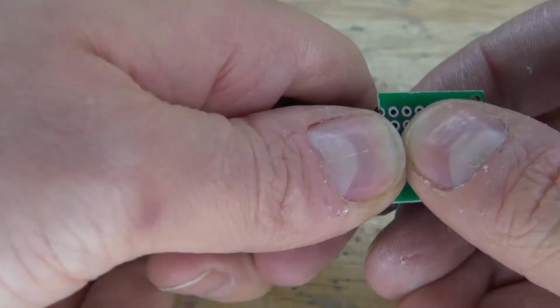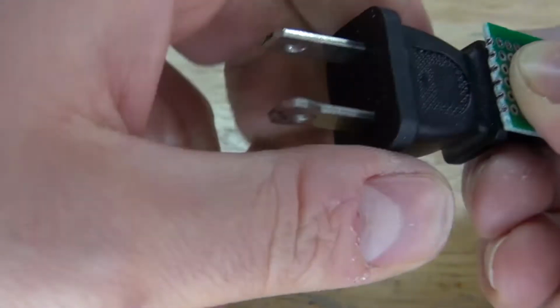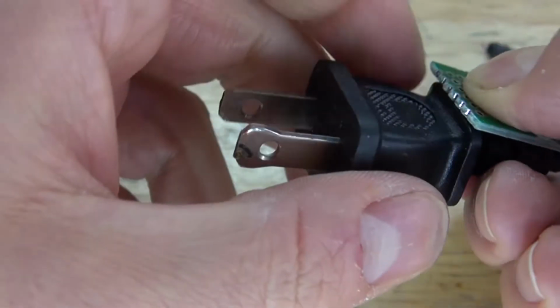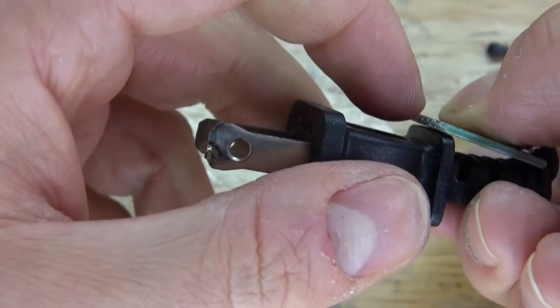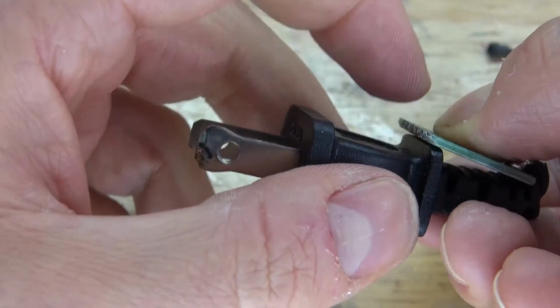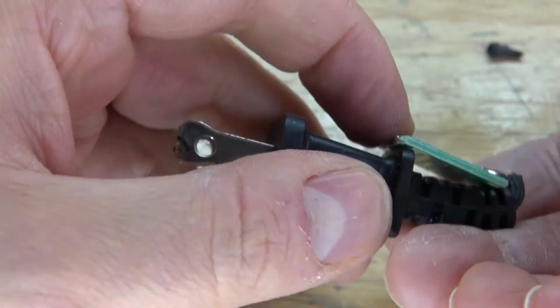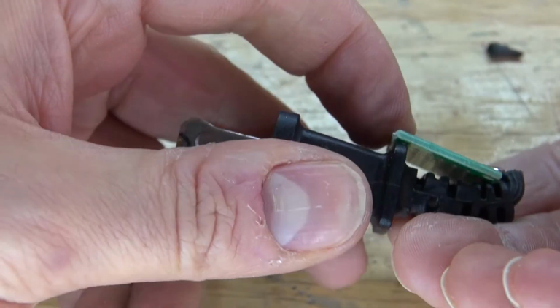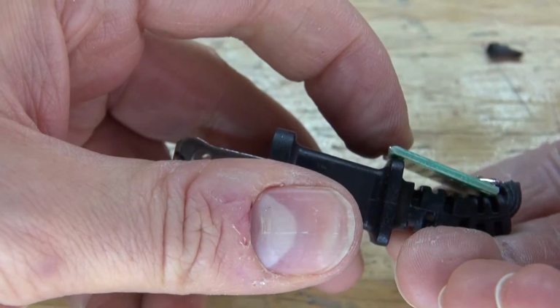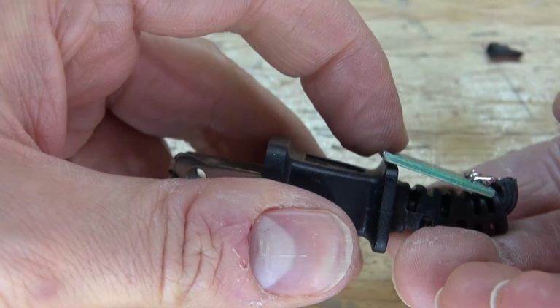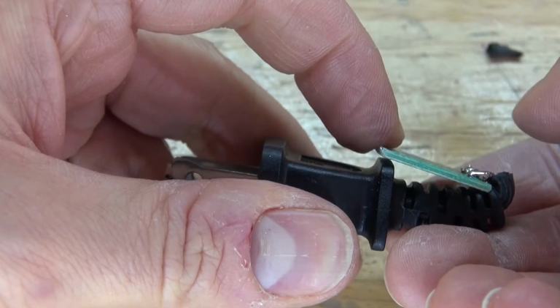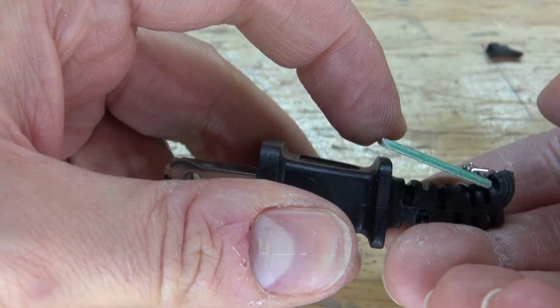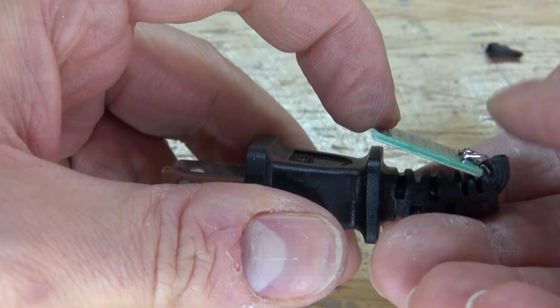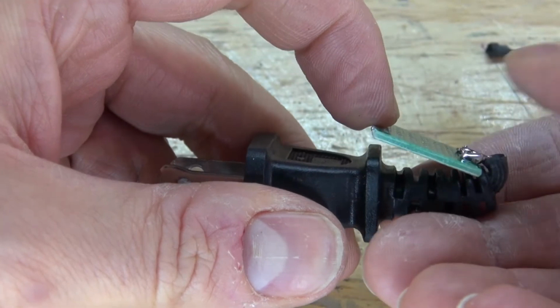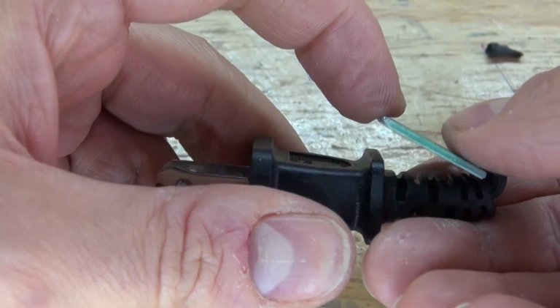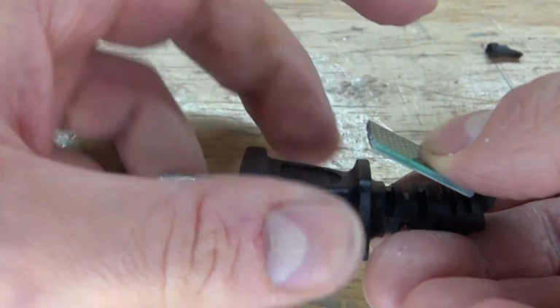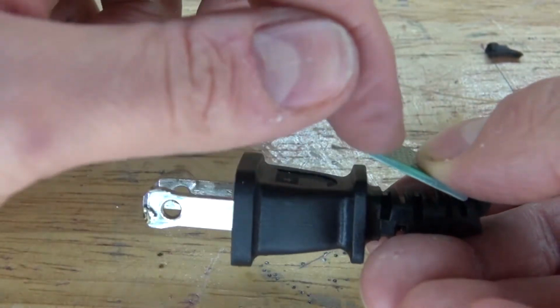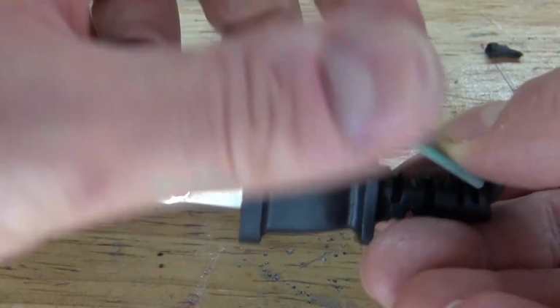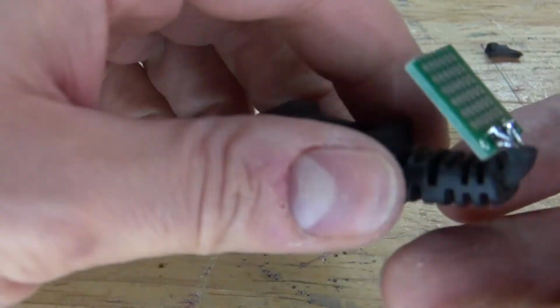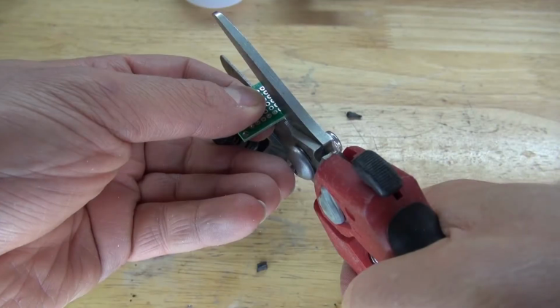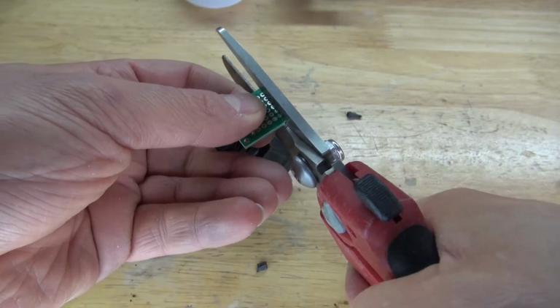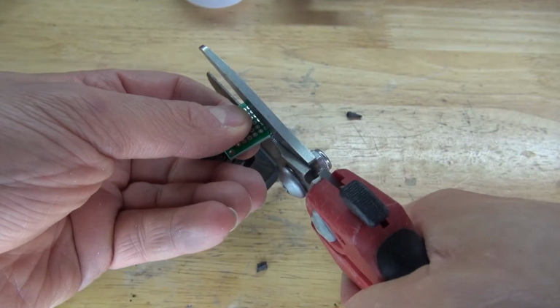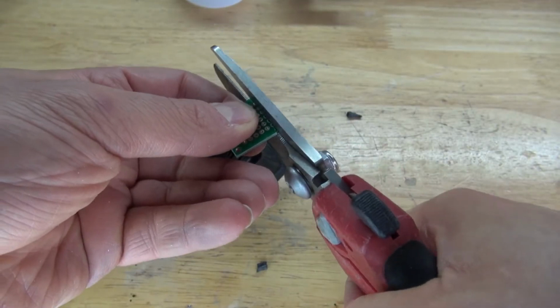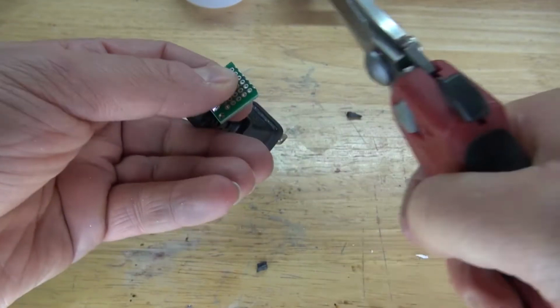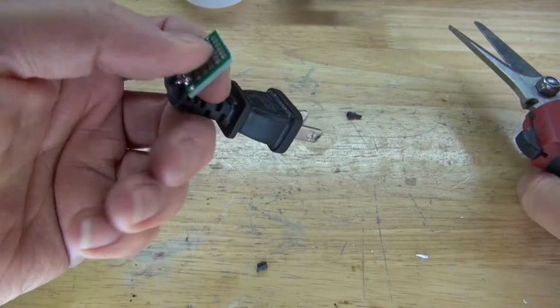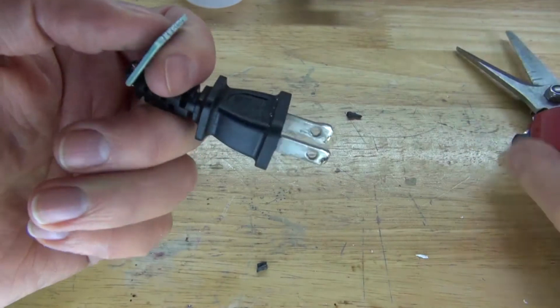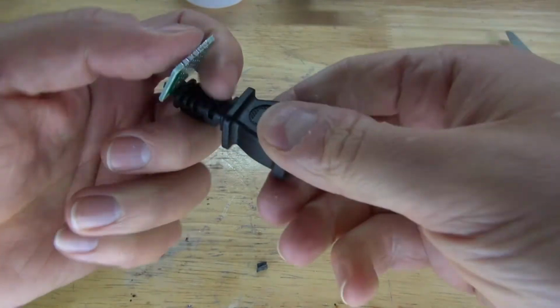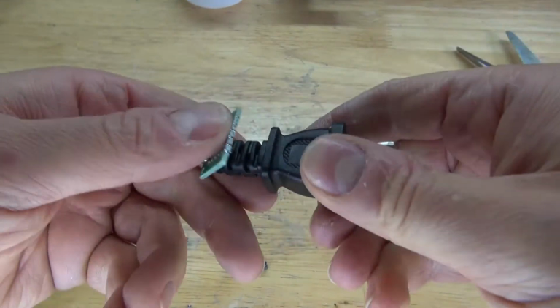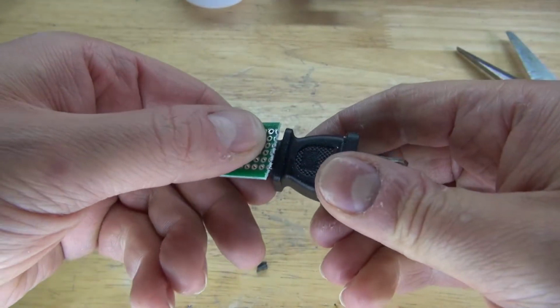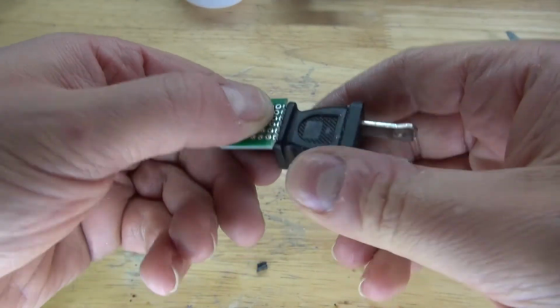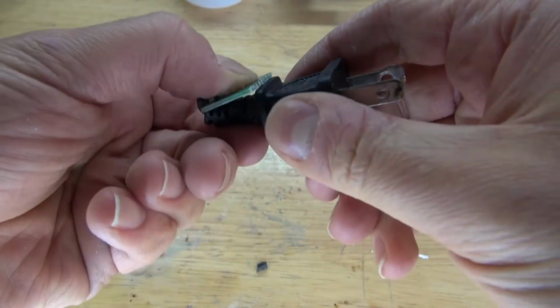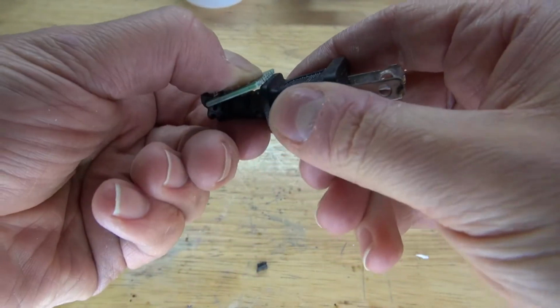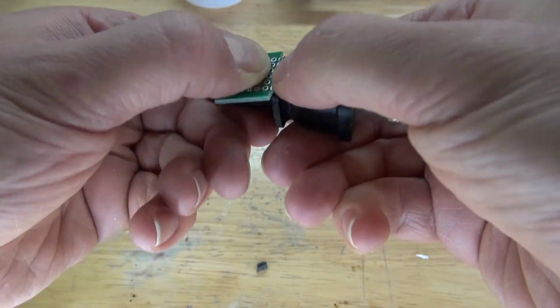Now I want to take the perfboard and bend it over just like this. As you can see, the perfboard is a little bit too long, so I need to shorten it. And there, it fits a lot better.